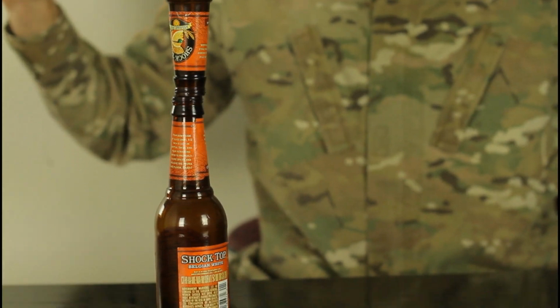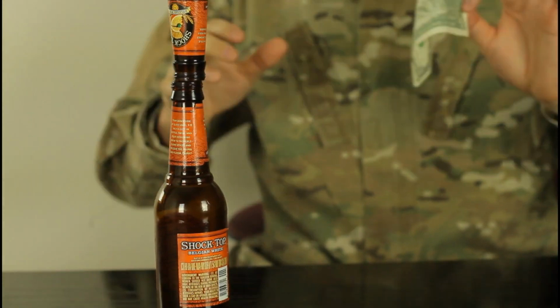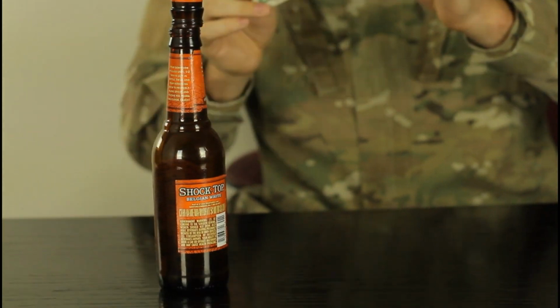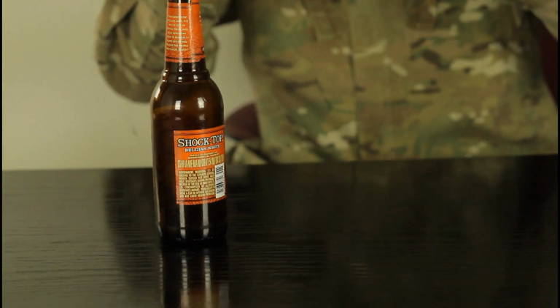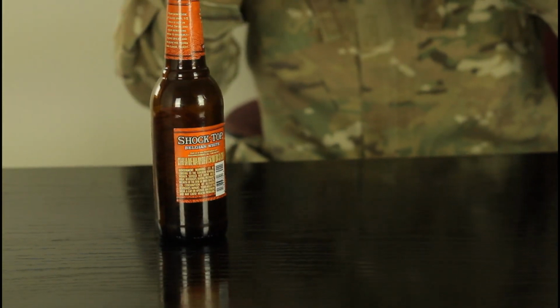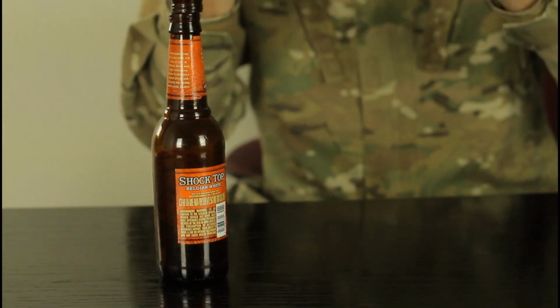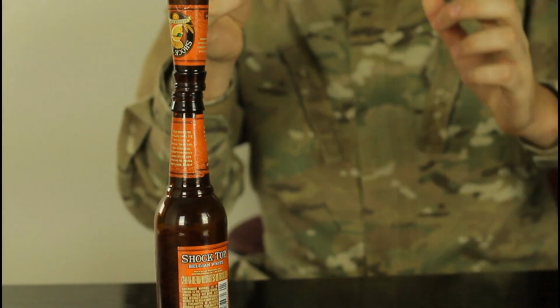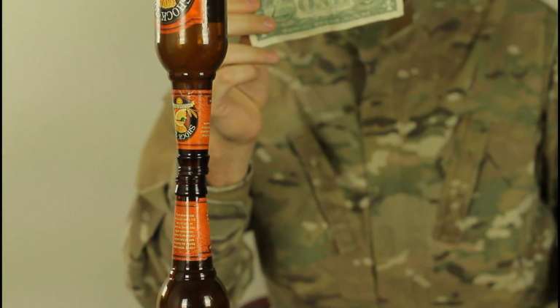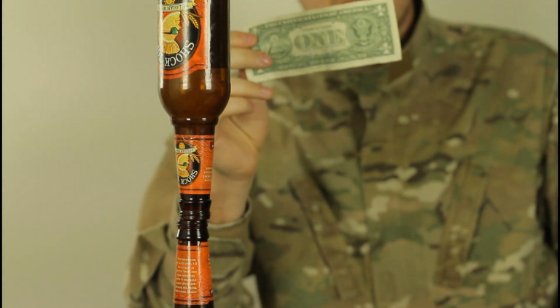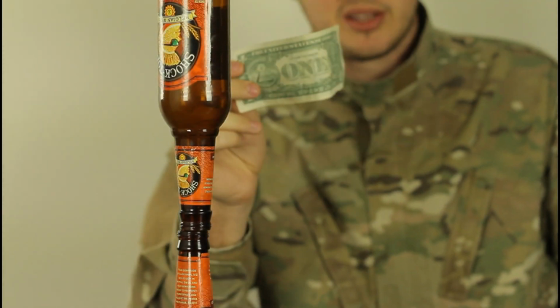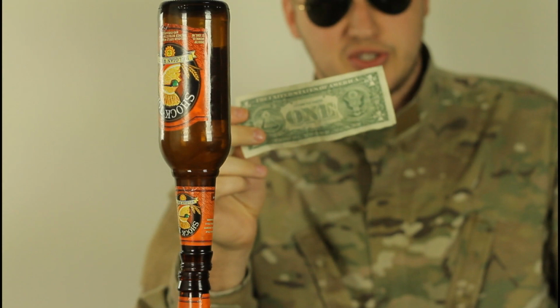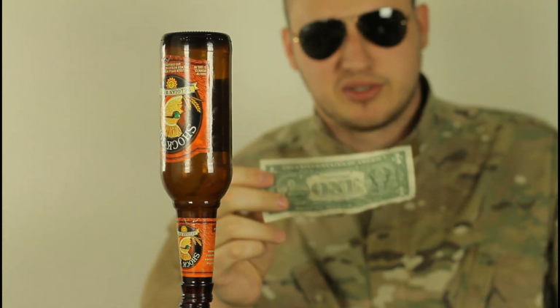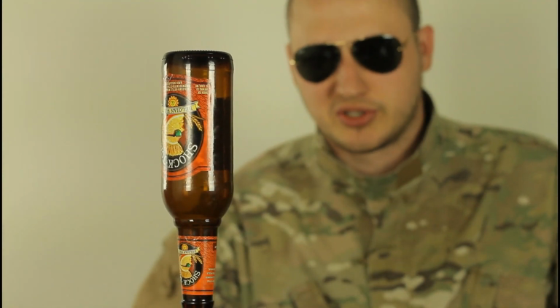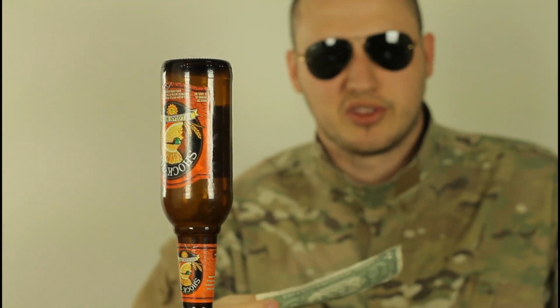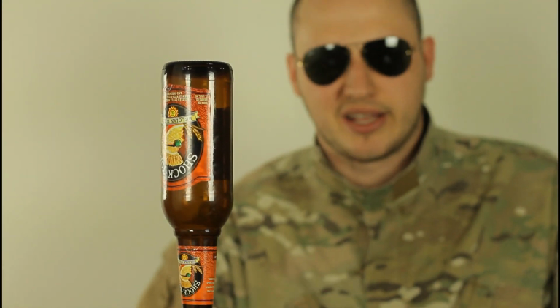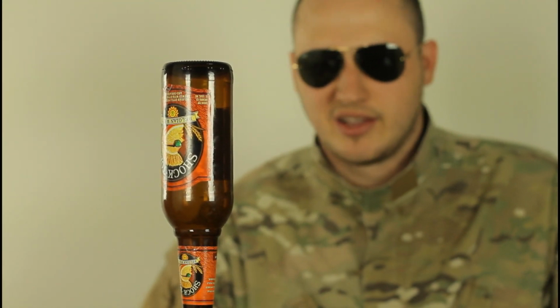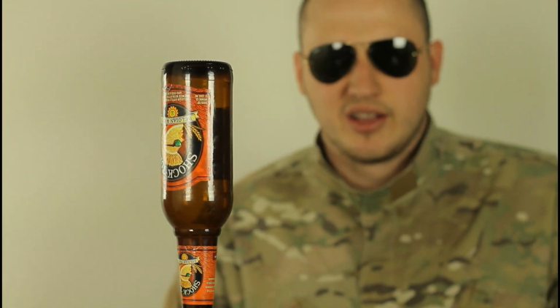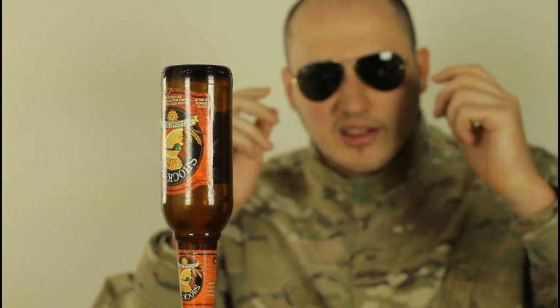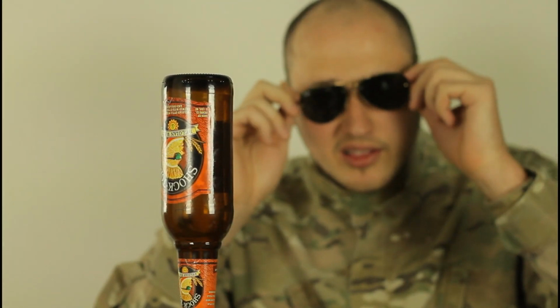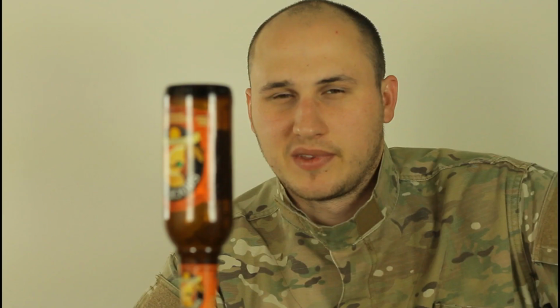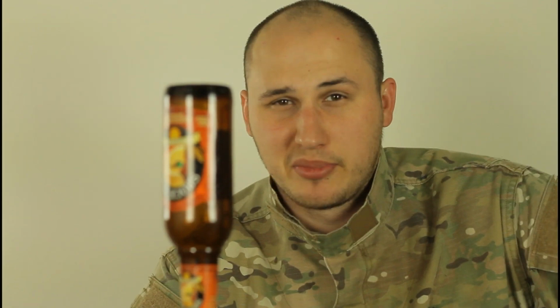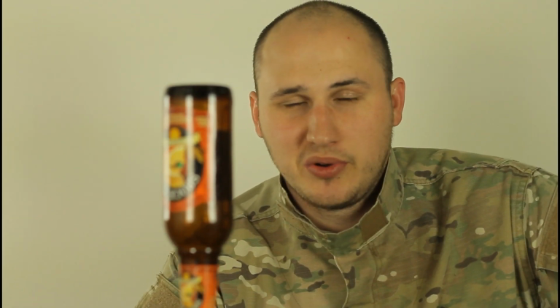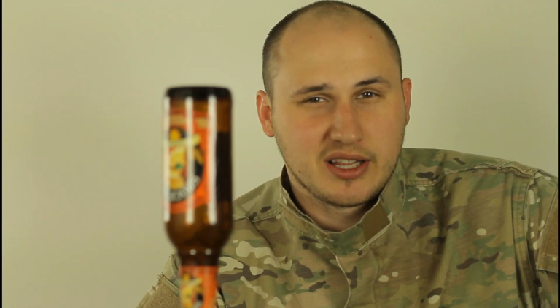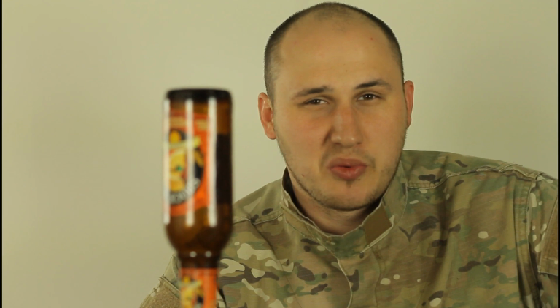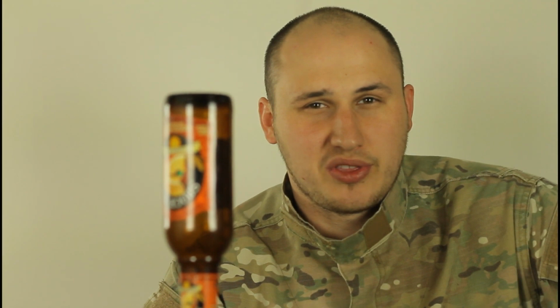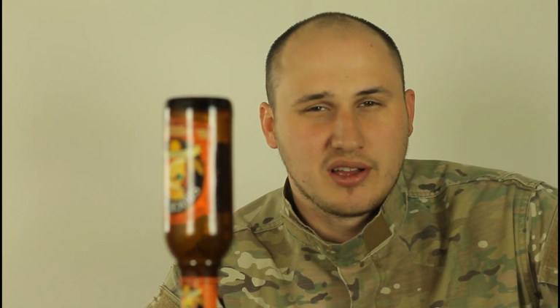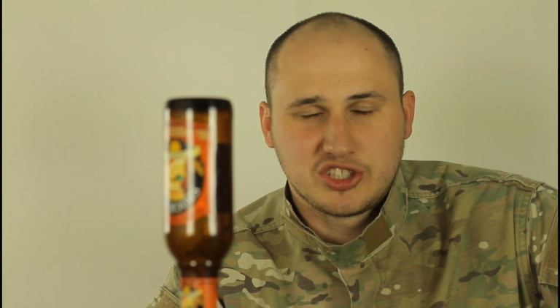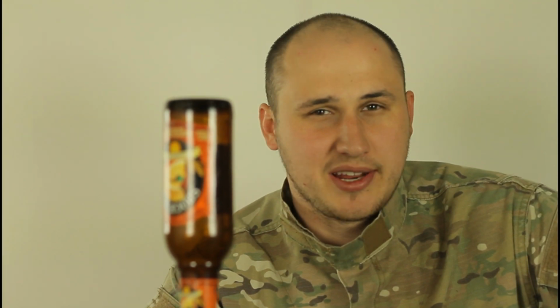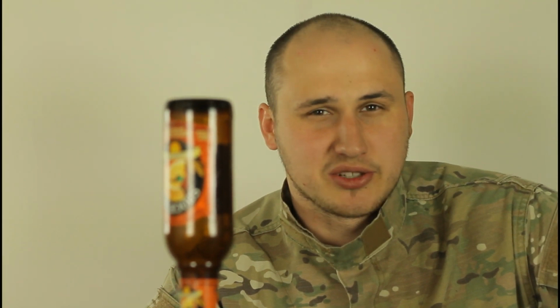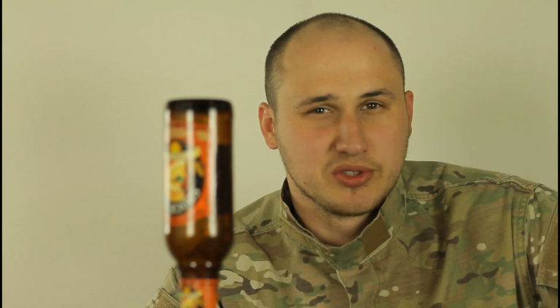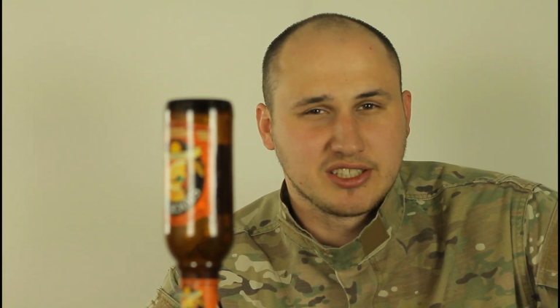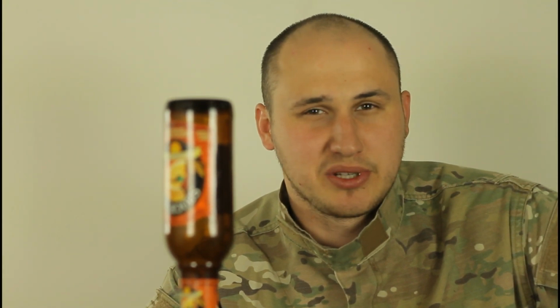Magic! And your dollar bill is yours because you won it. Comment below and let me know what you think, and check out my next cool science experiments.